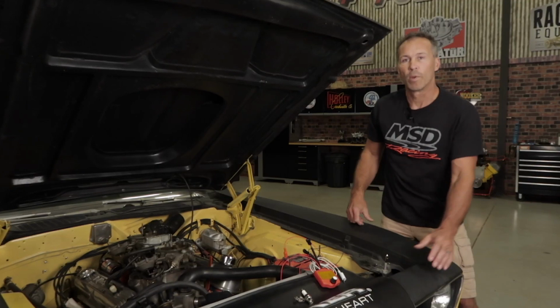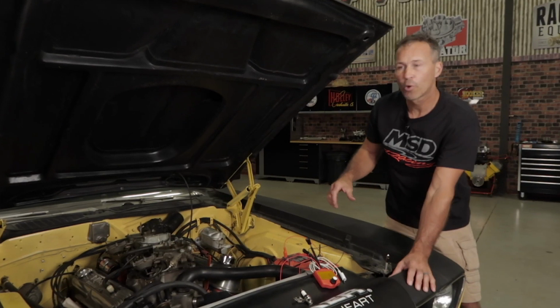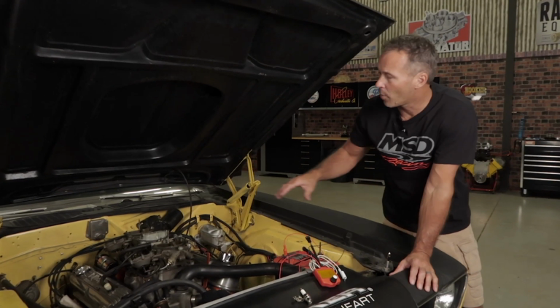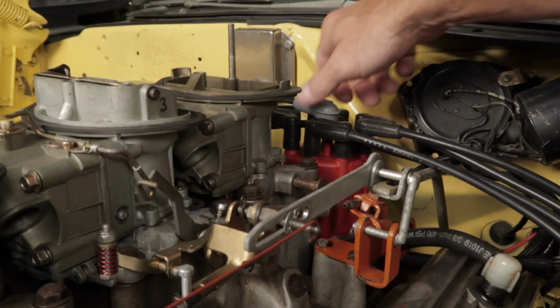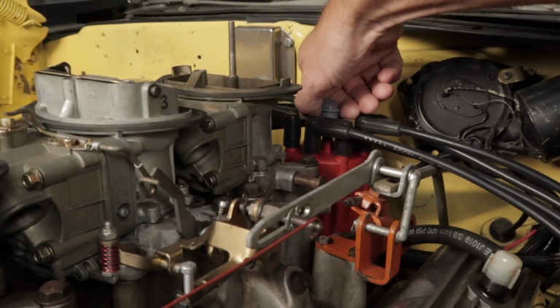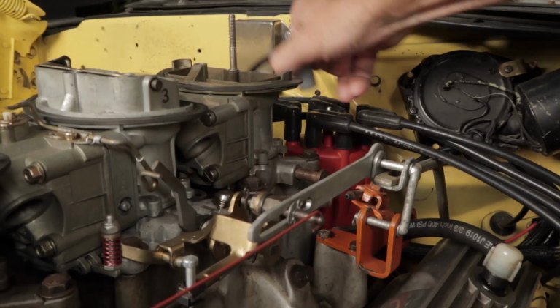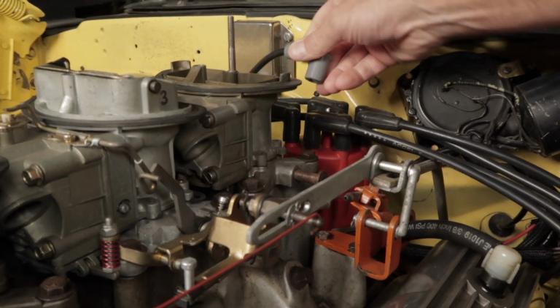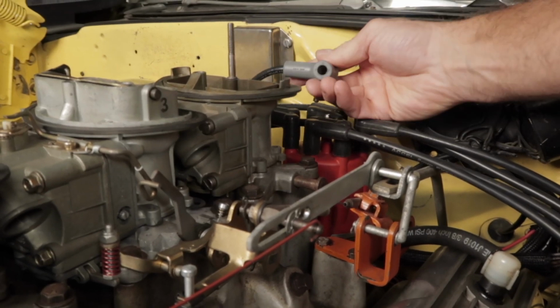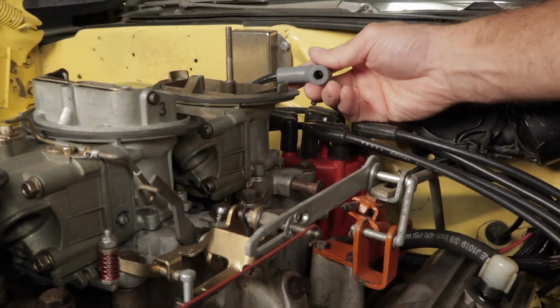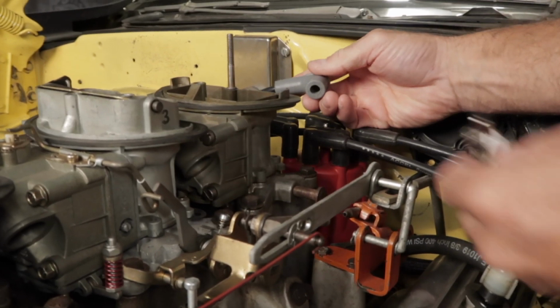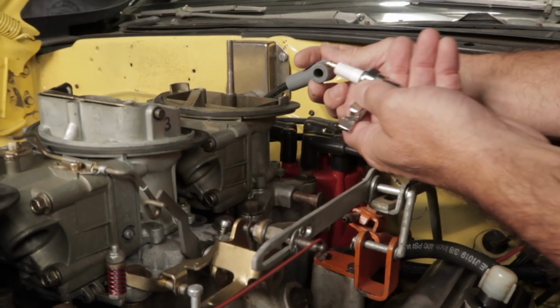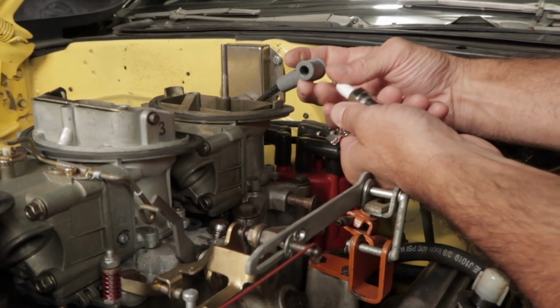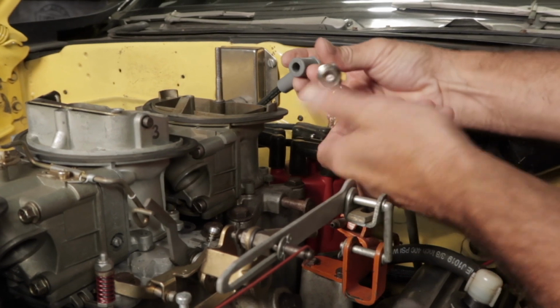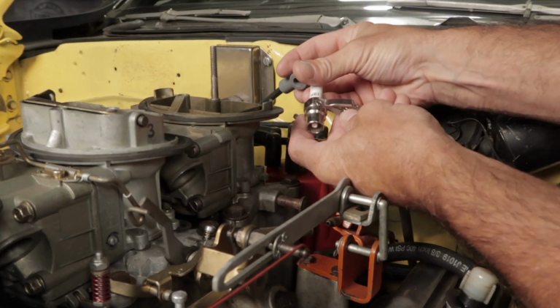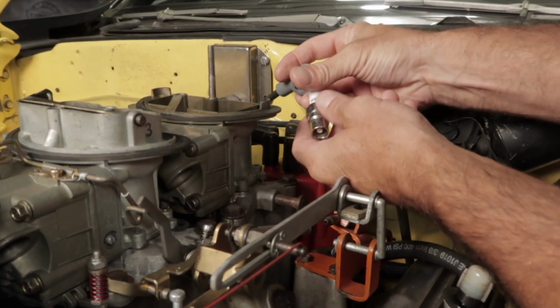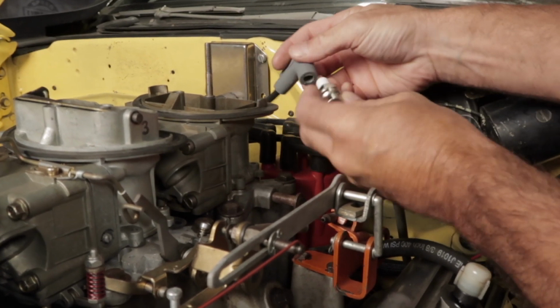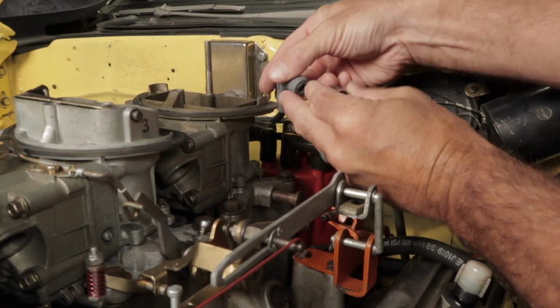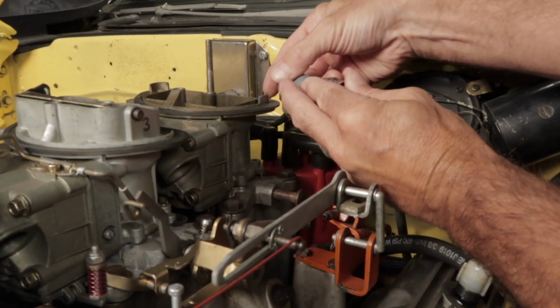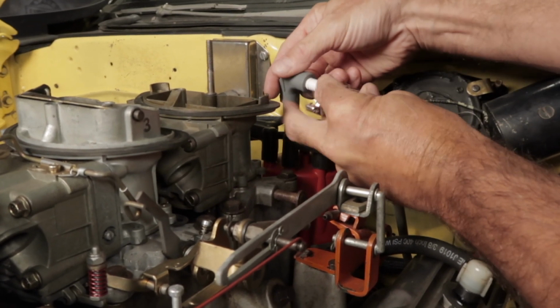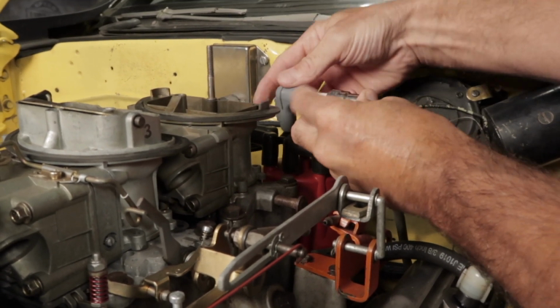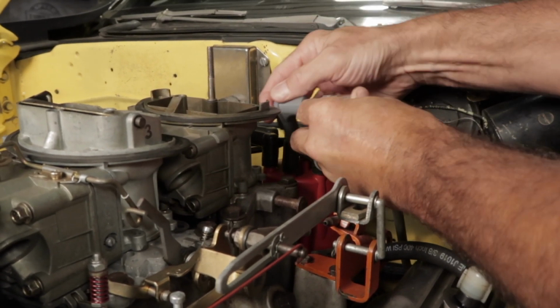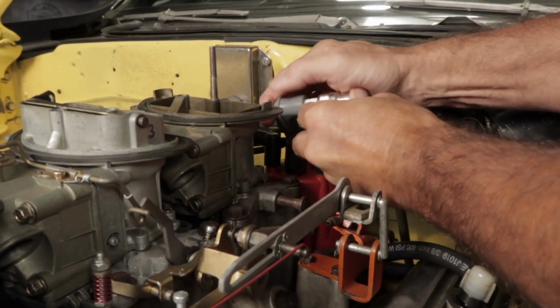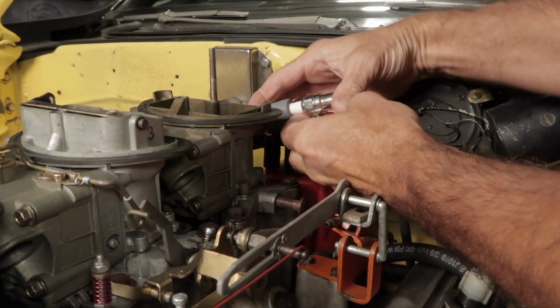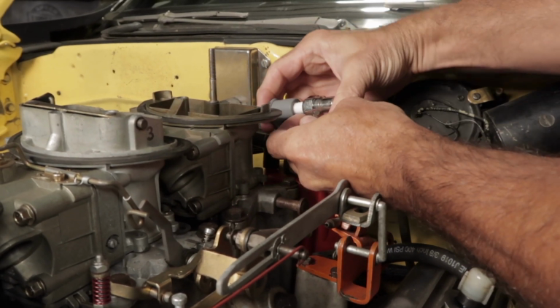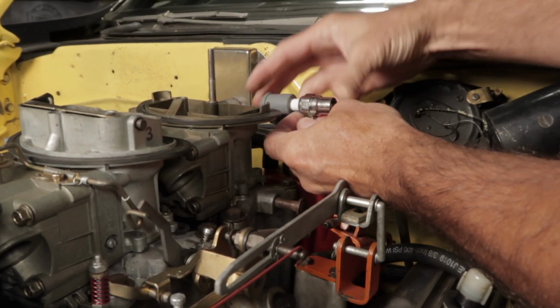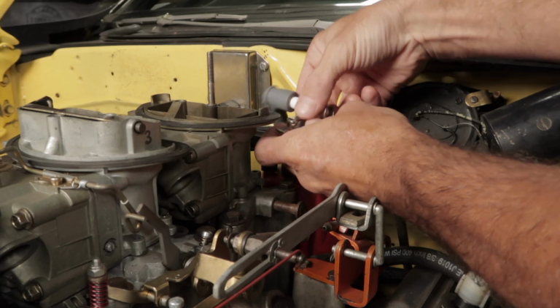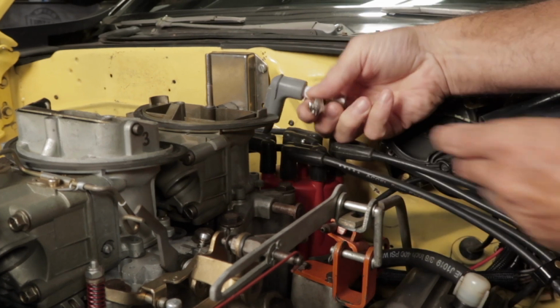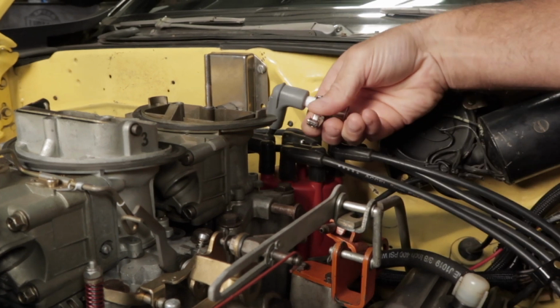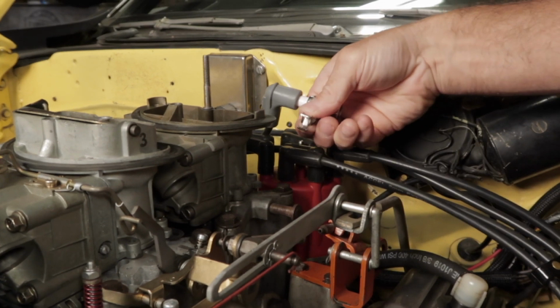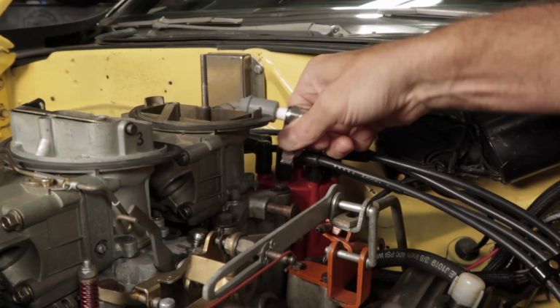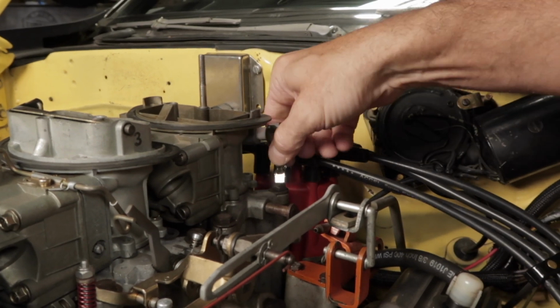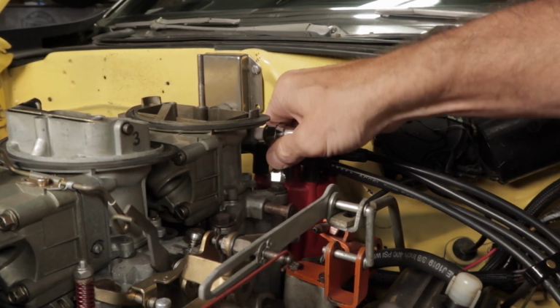Remove the coil wire from the distributor cap and install the load plug that's included with your universal ignition tester. Connect the coil wire to the terminal on the load plug, then use the clip to attach it to a good ground source.